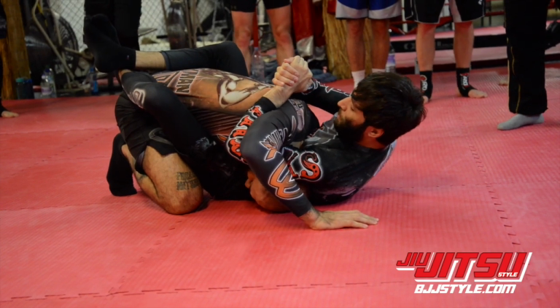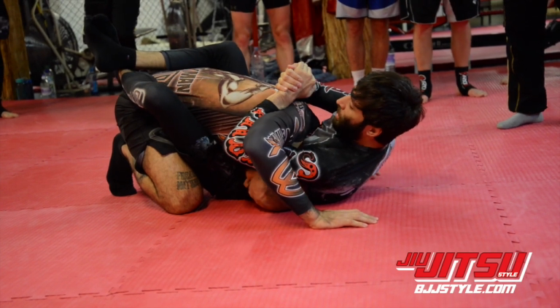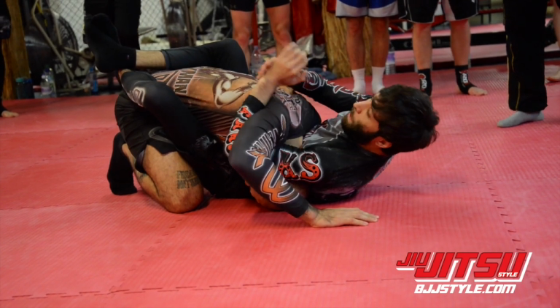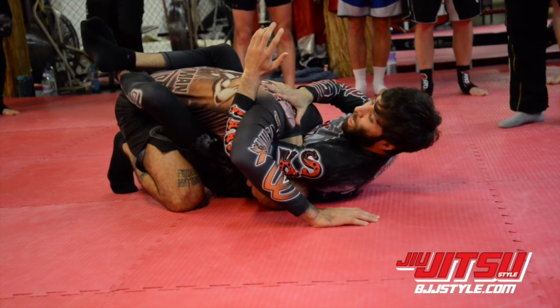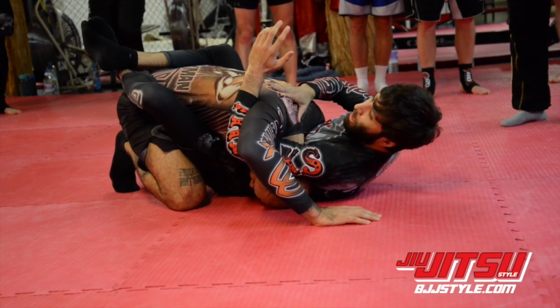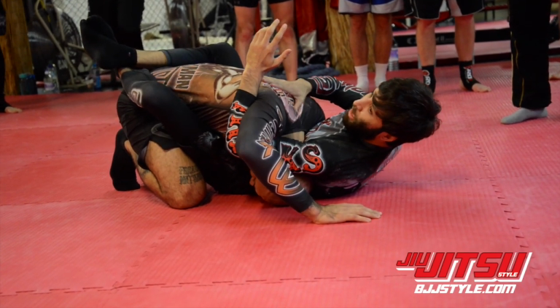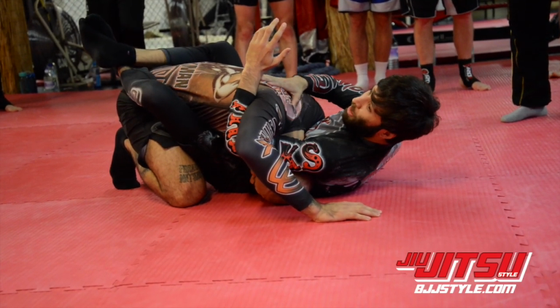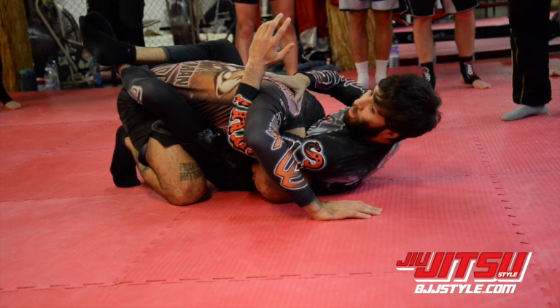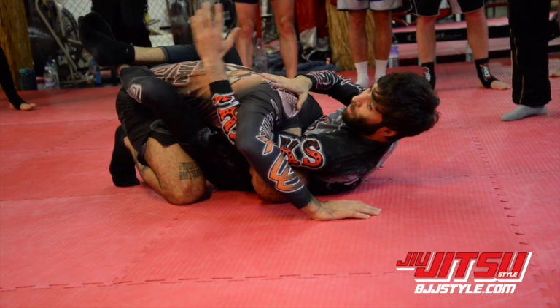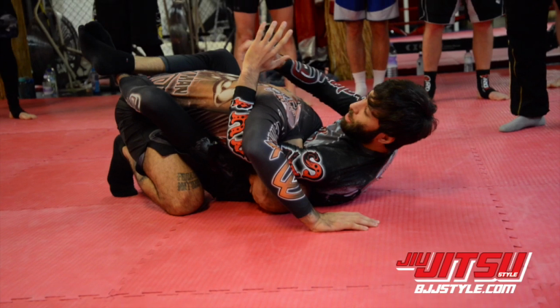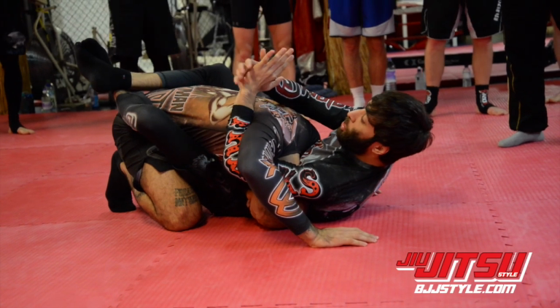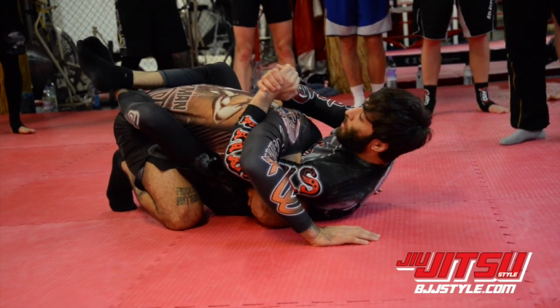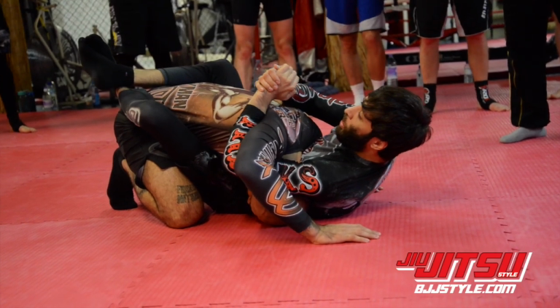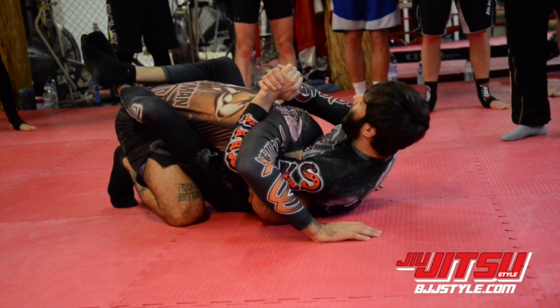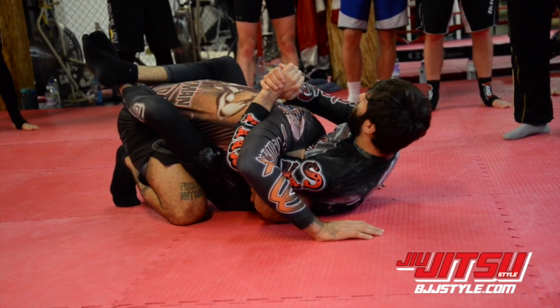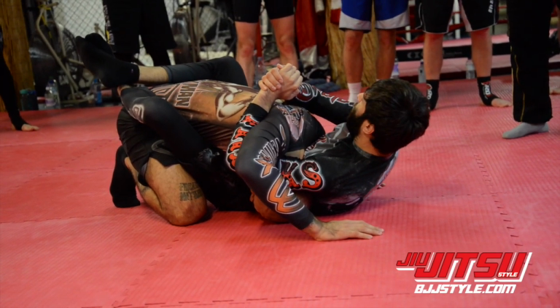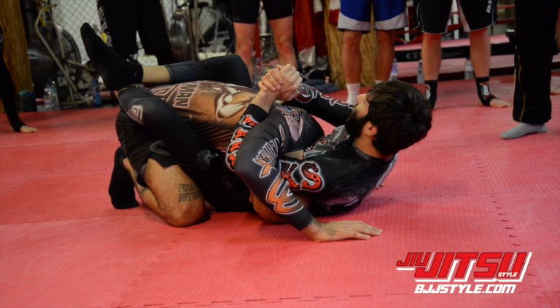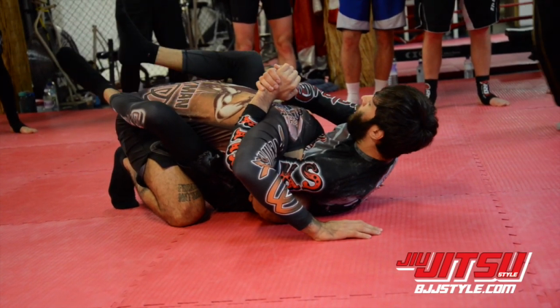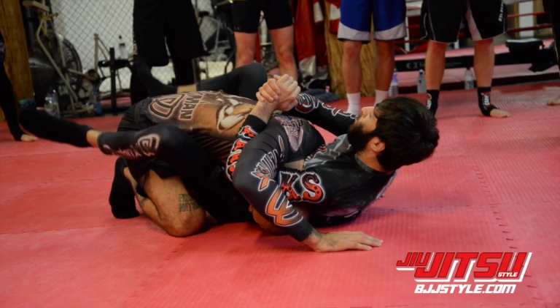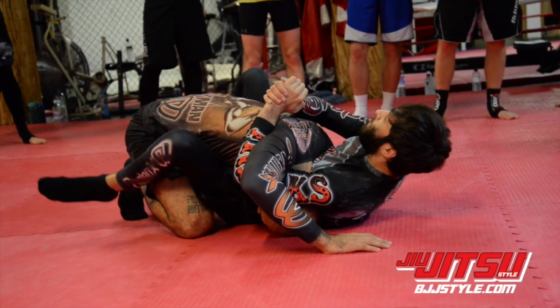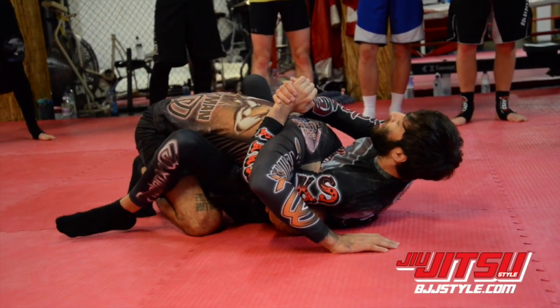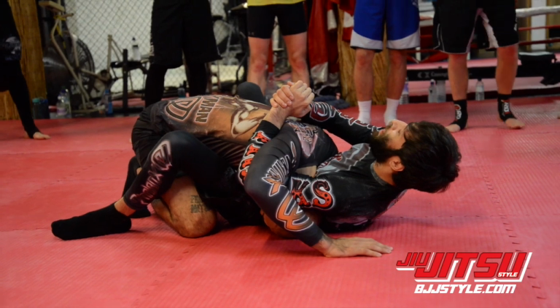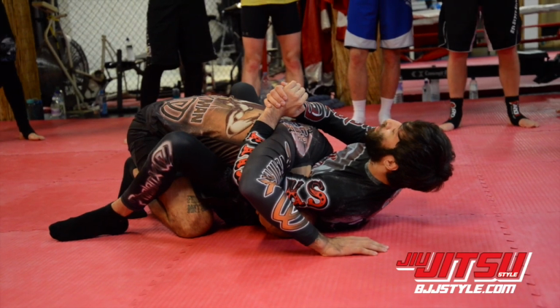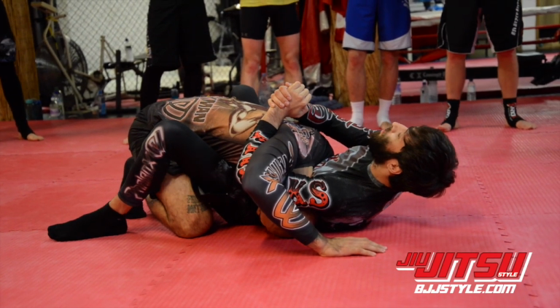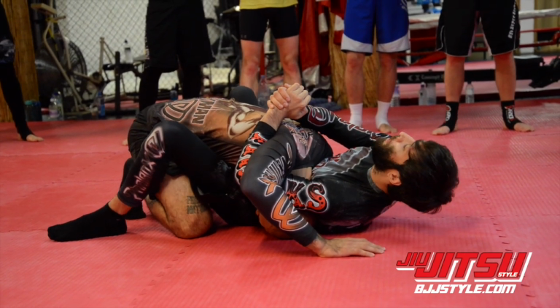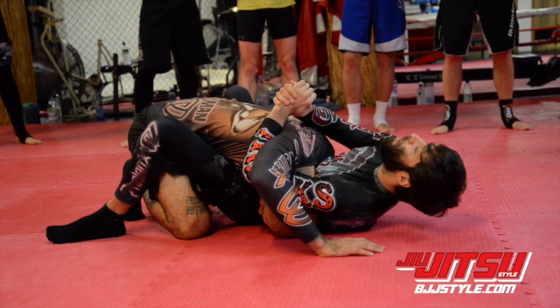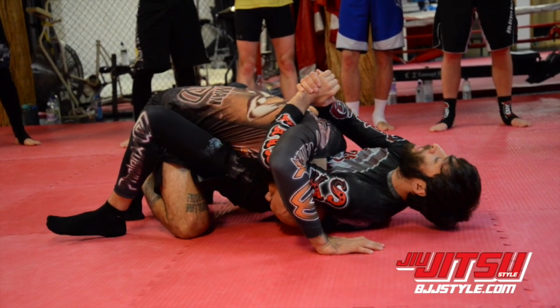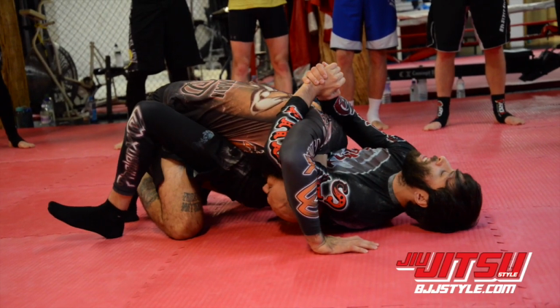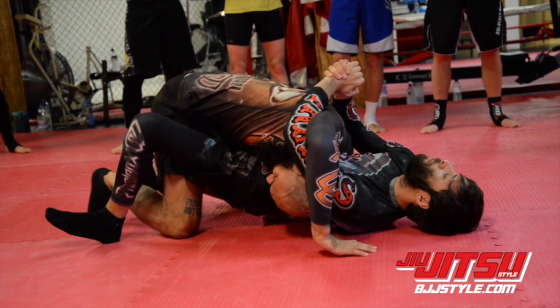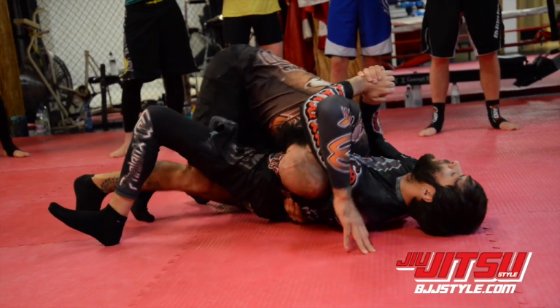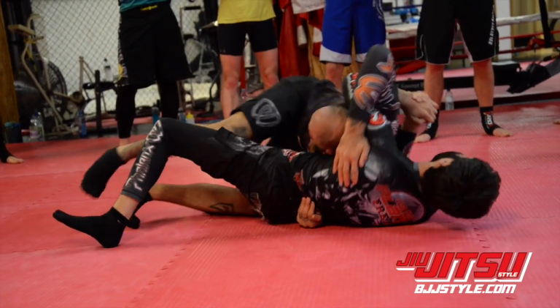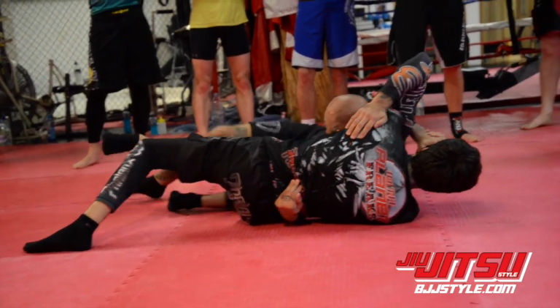It's a crank if I want to just crank him up right here, but a lot of guys are beasts and won't tap to cranks. So I'm going to use this crank as a sweep. I bring both of my feet on the mat so I can use my hips, I hip up into him, and I roll him over to my right — boom.